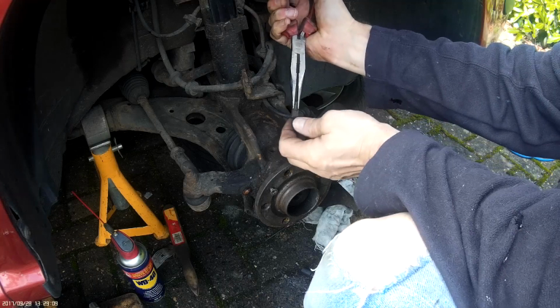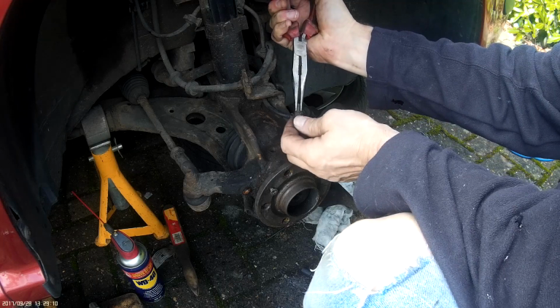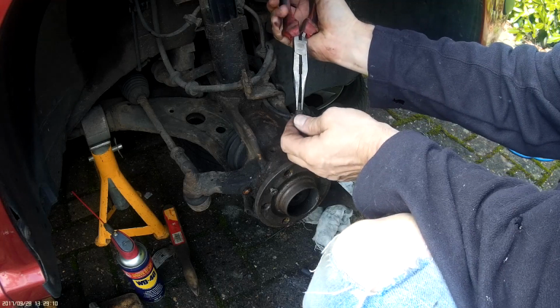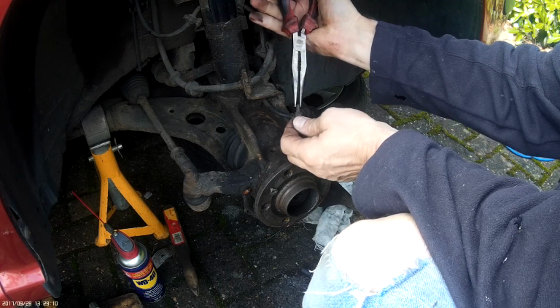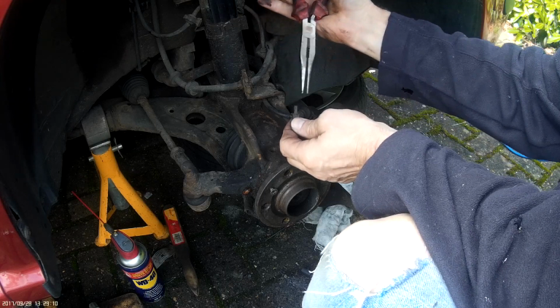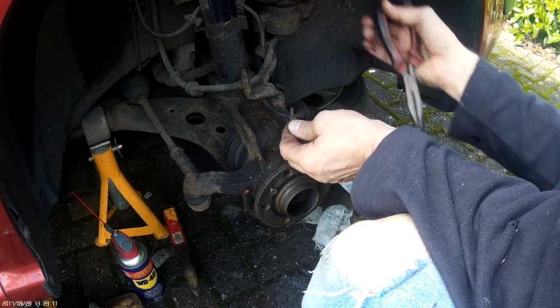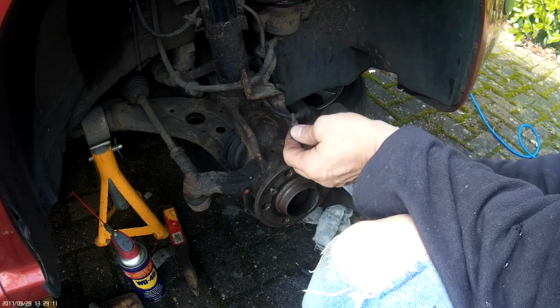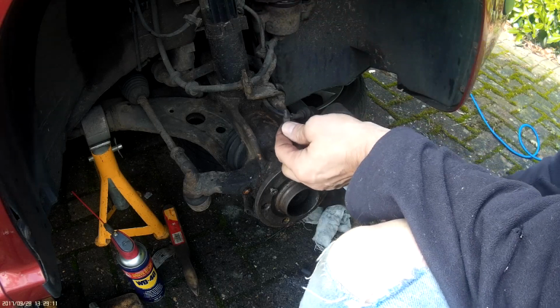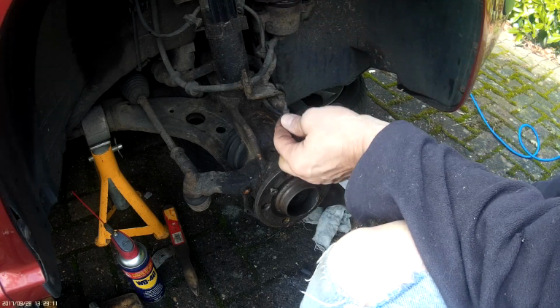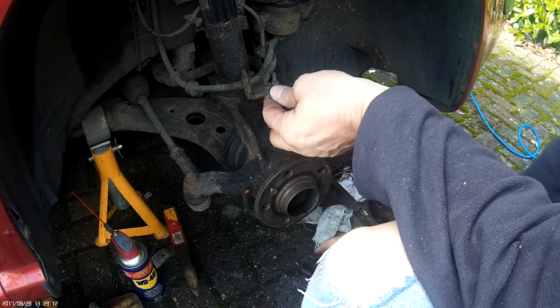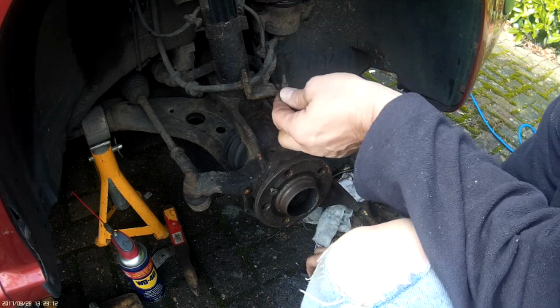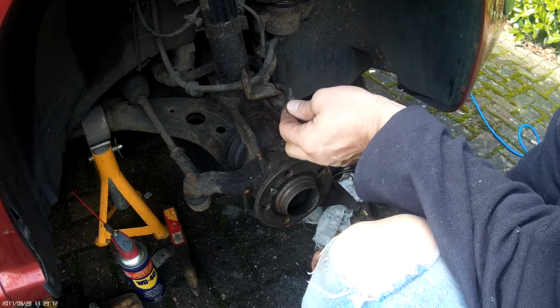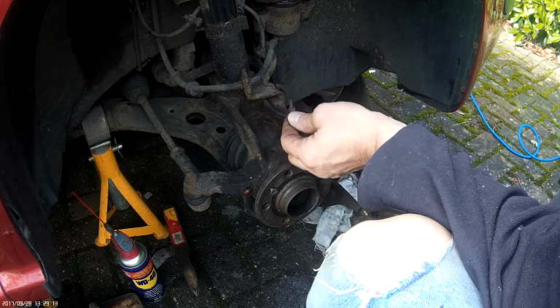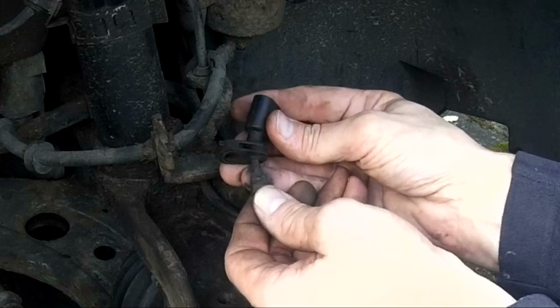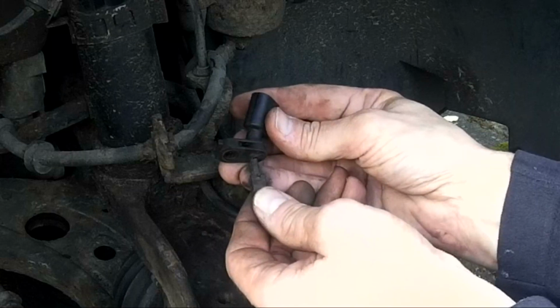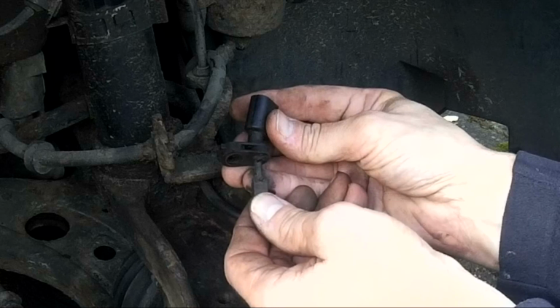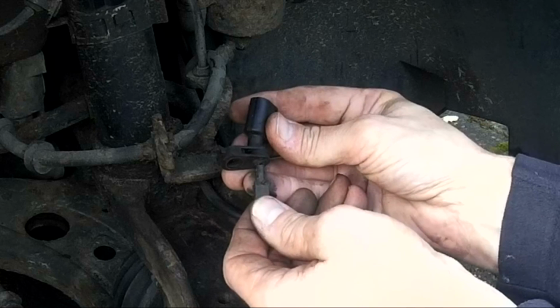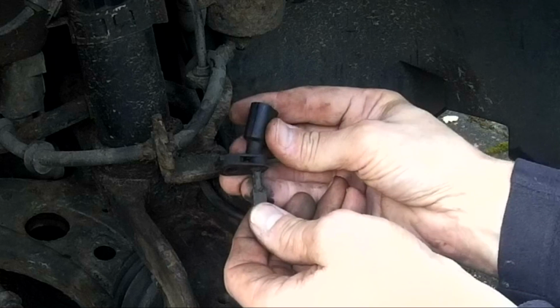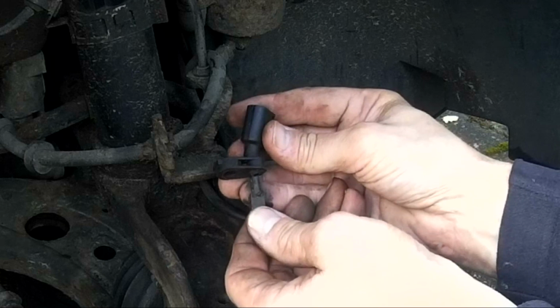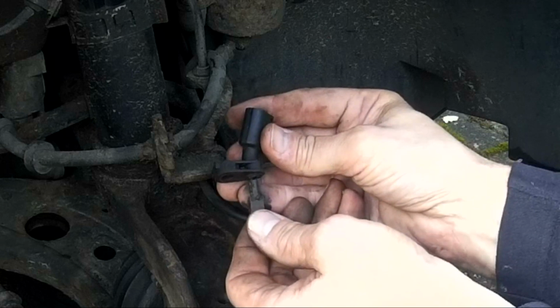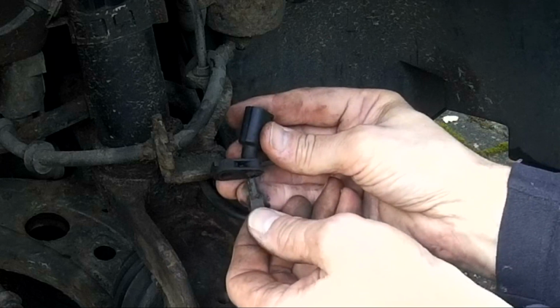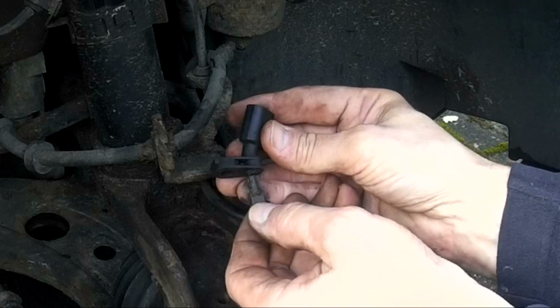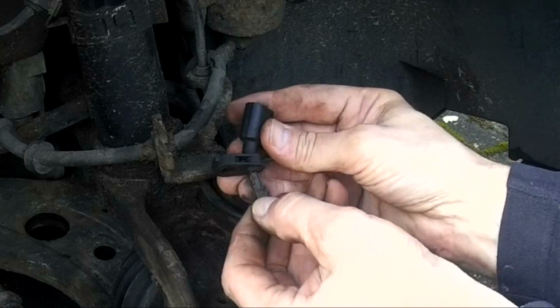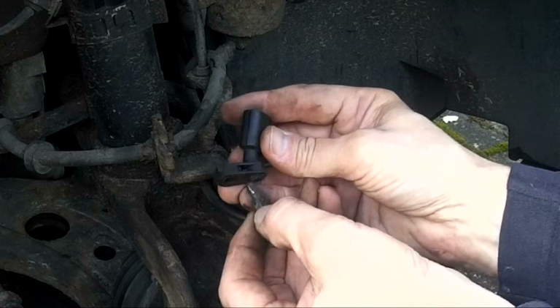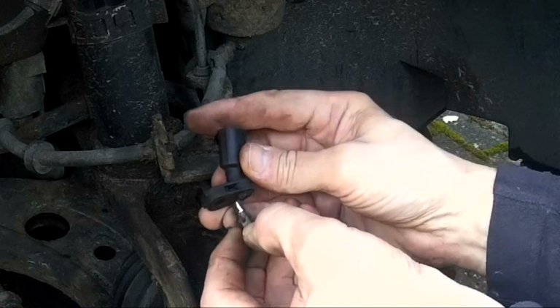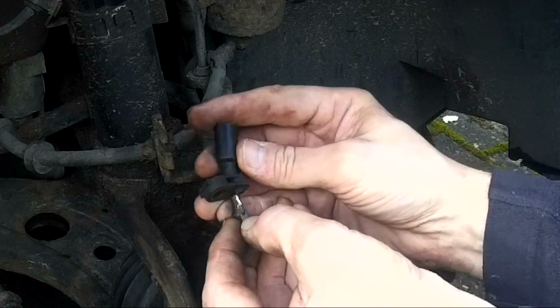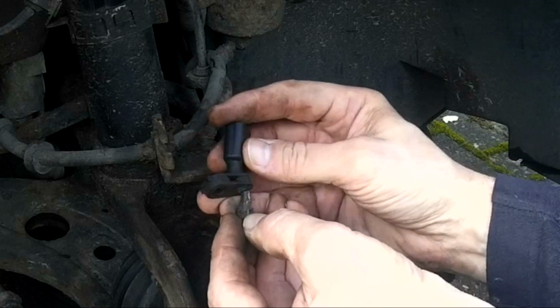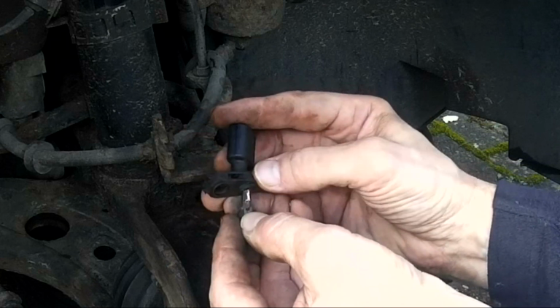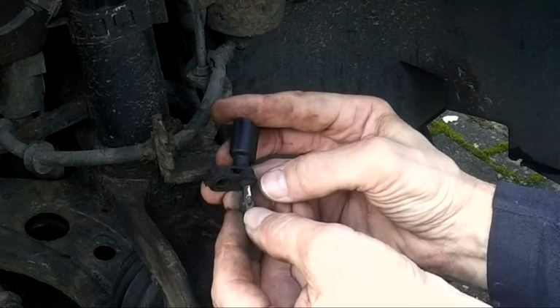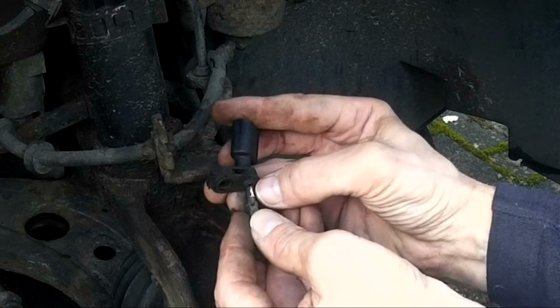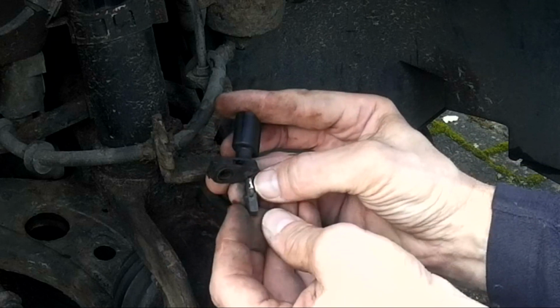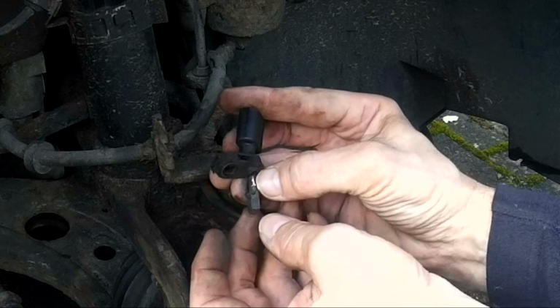When you put the peg and the sensor body together you can just see how much I've taken off with the drill to create that peg.